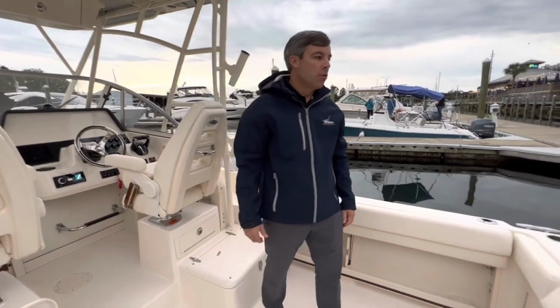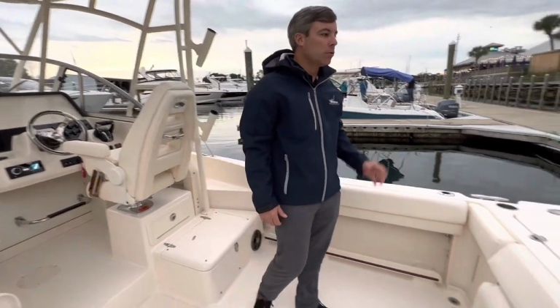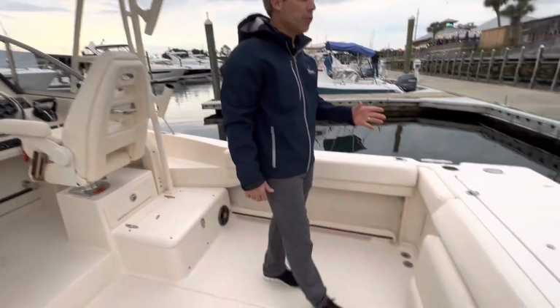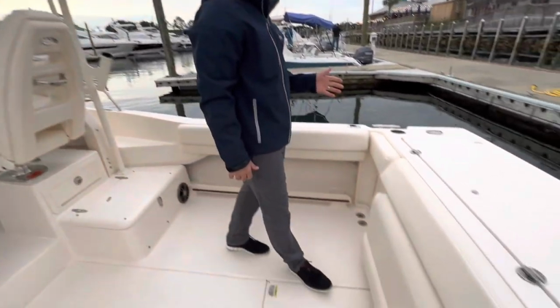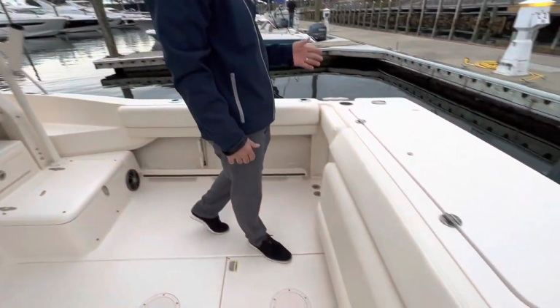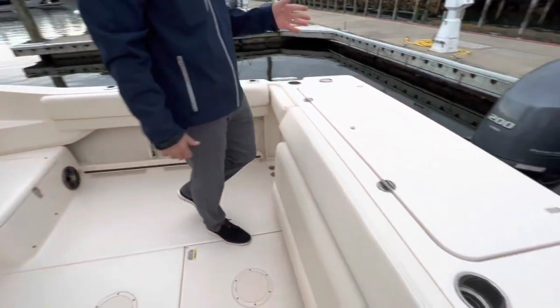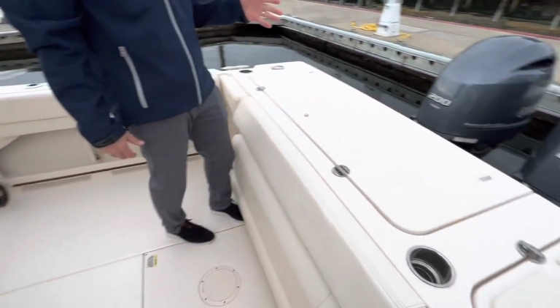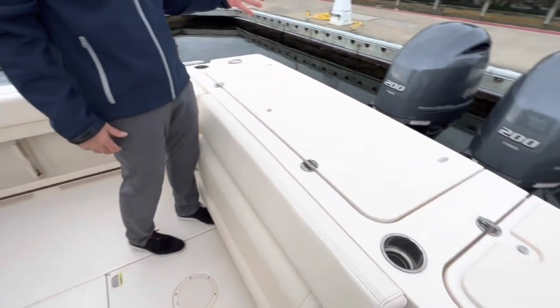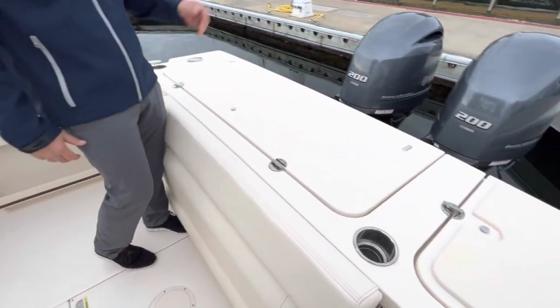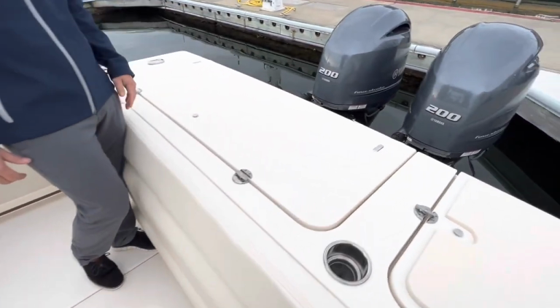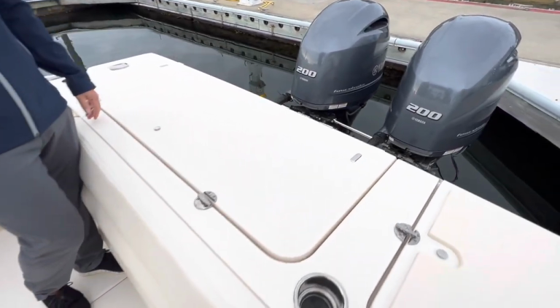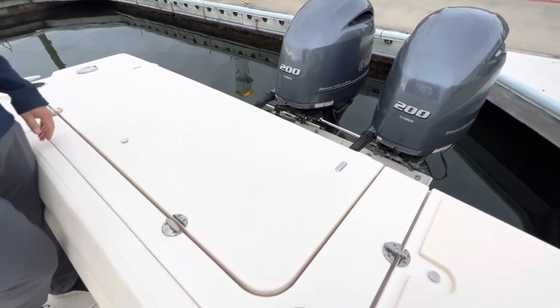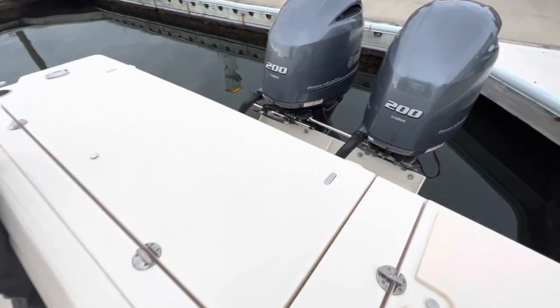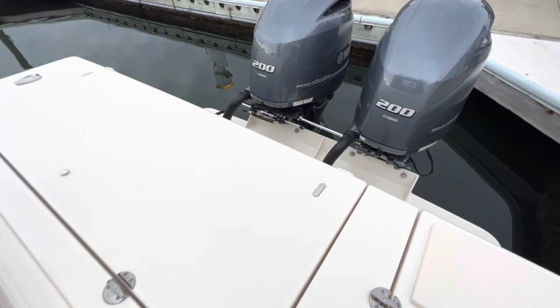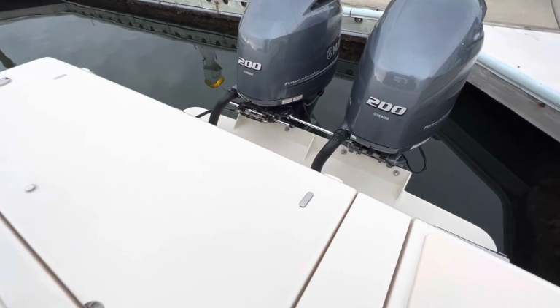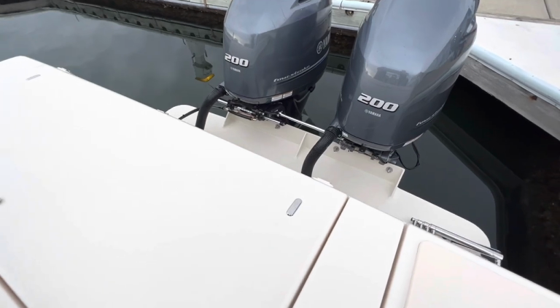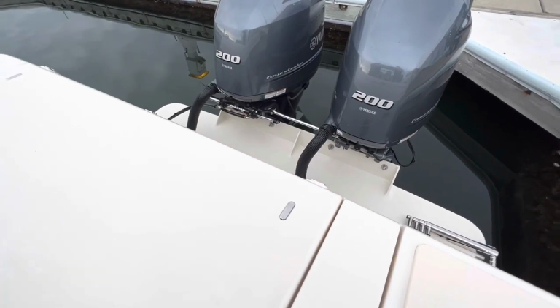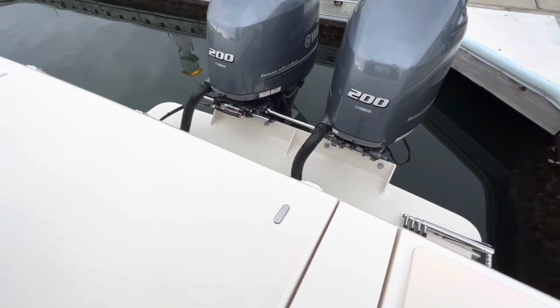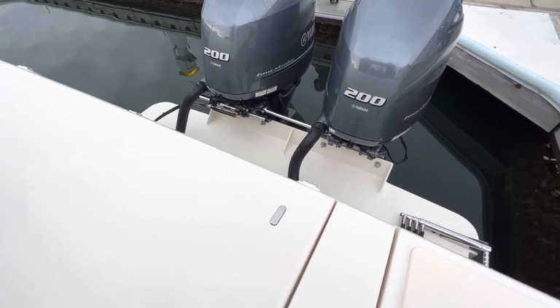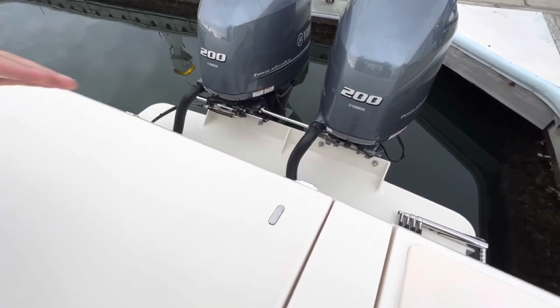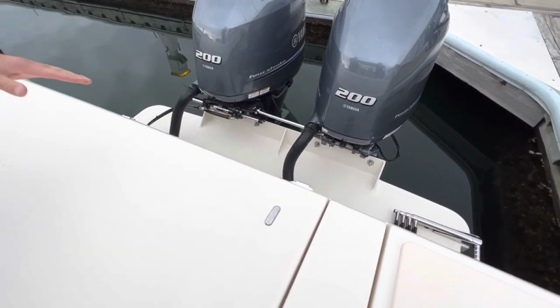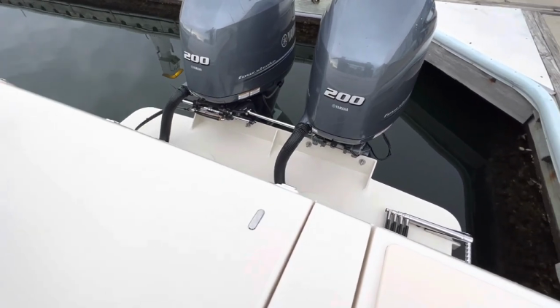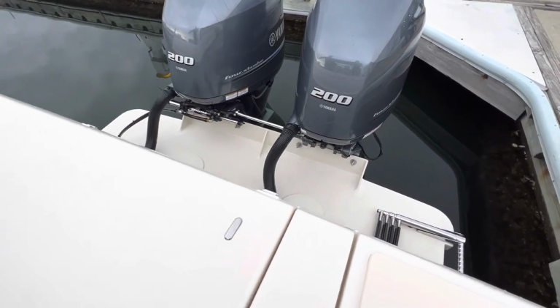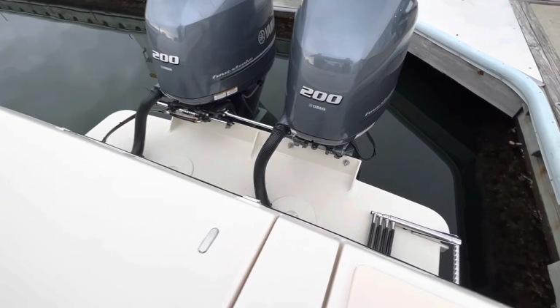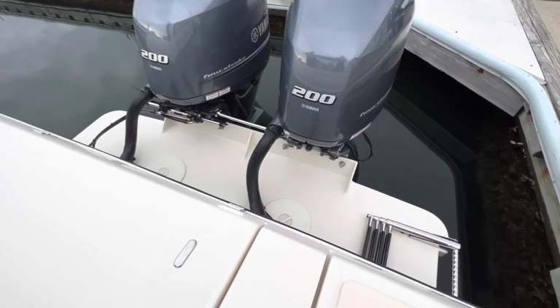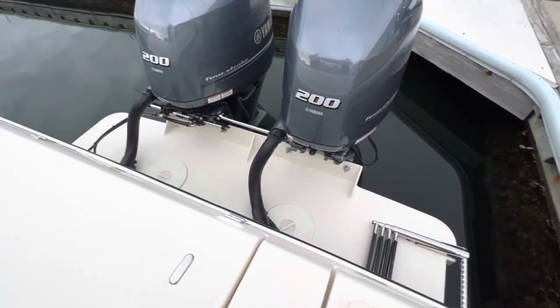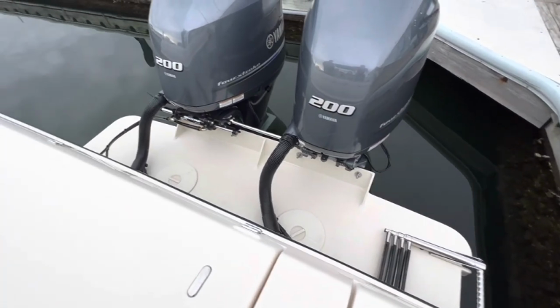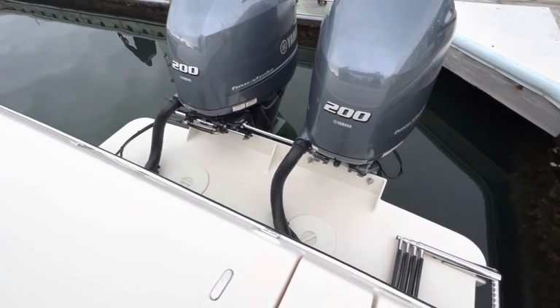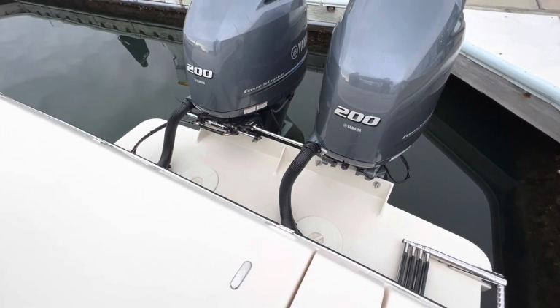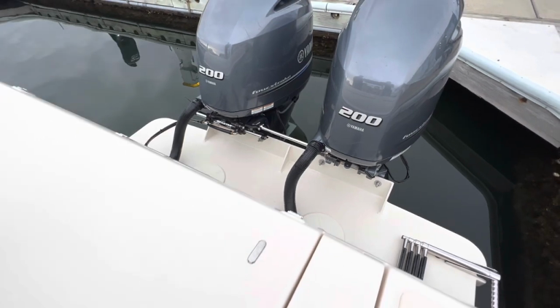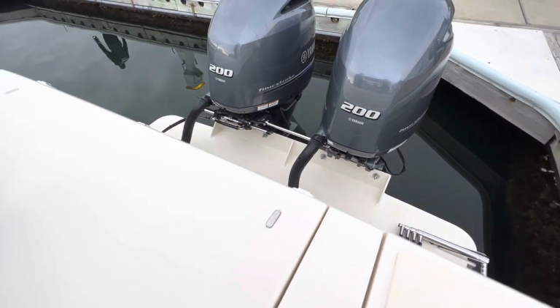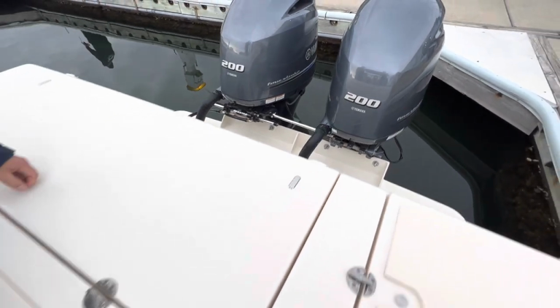We'll start at the transom. You will see we're powered with twin 200 Yamahas, all digital controls. You have a full swim platform across the transom, this being a Grady bracket boat as well.